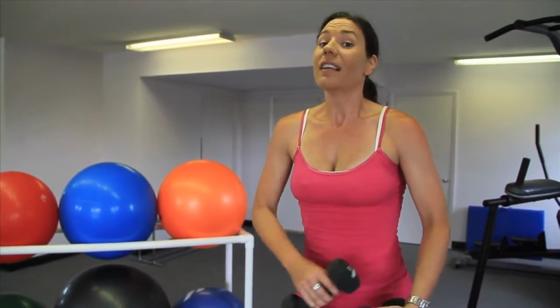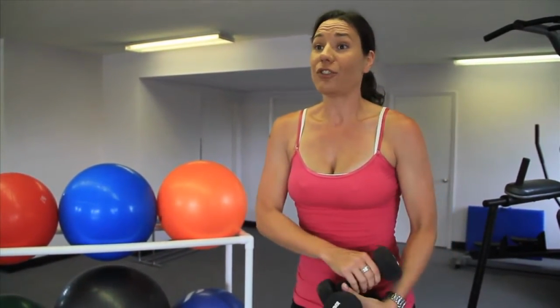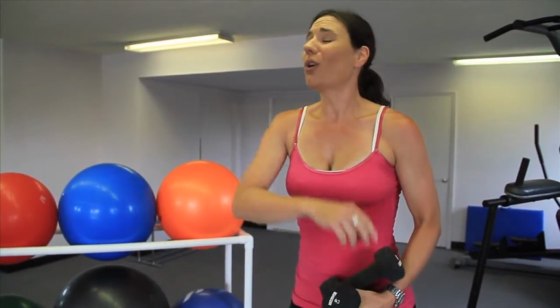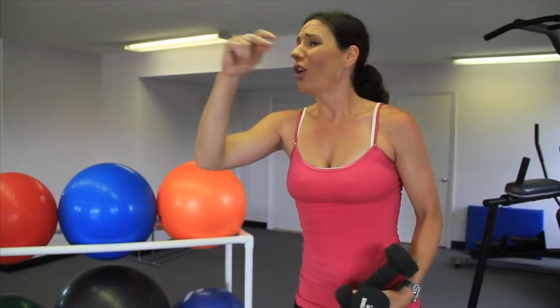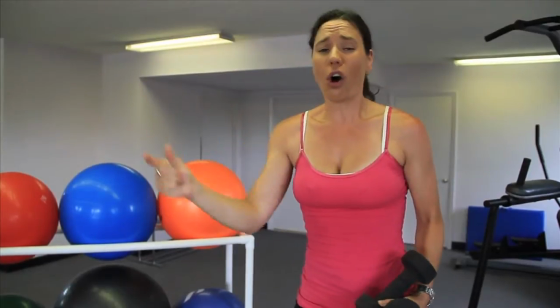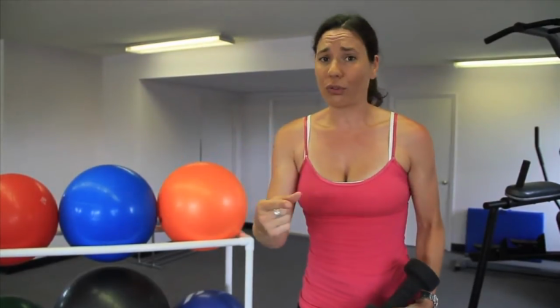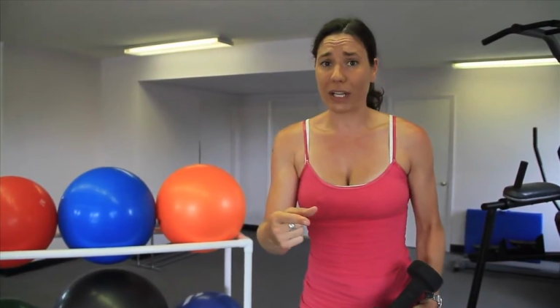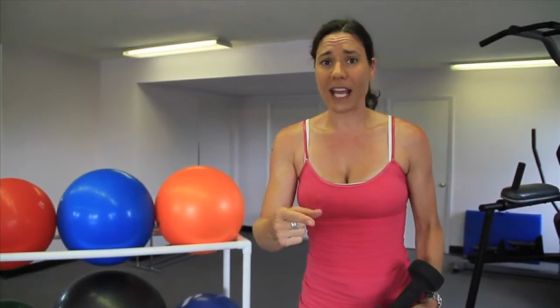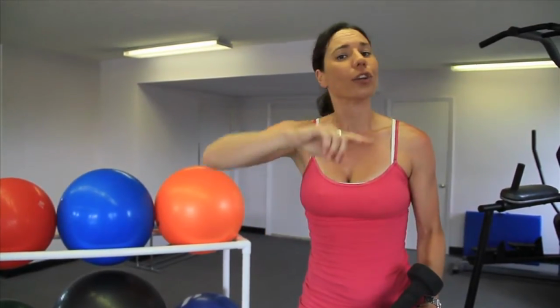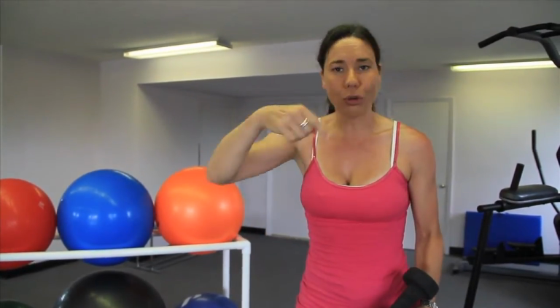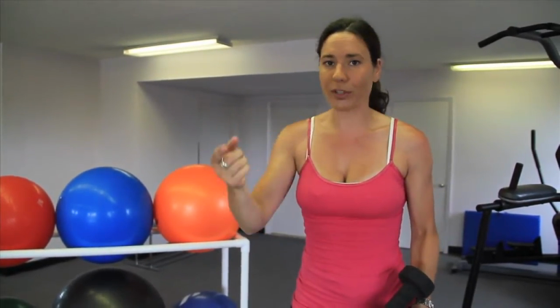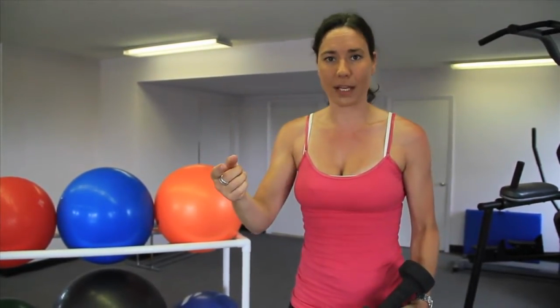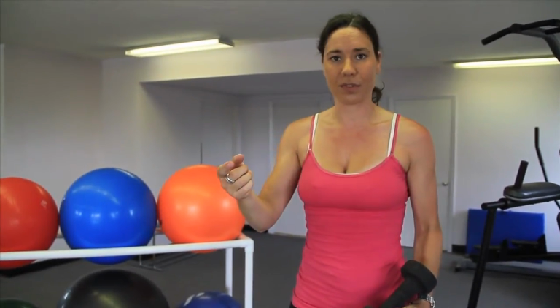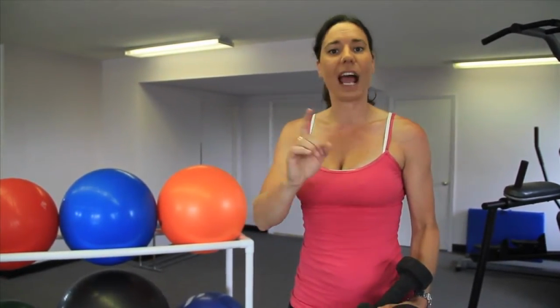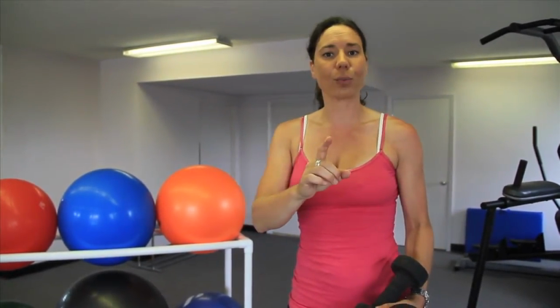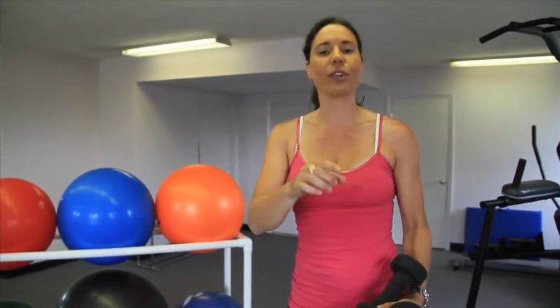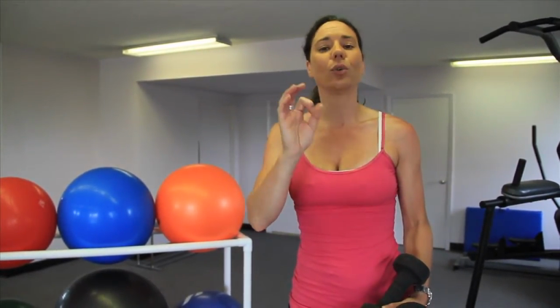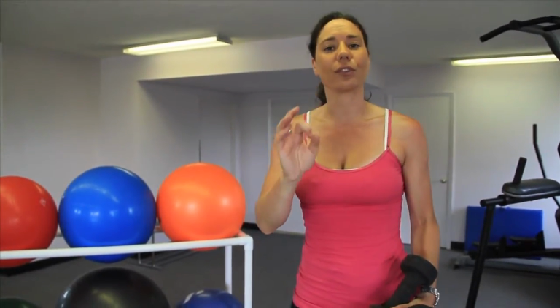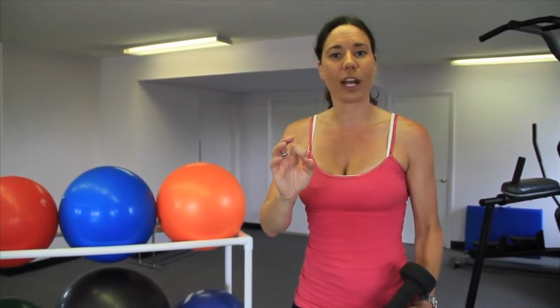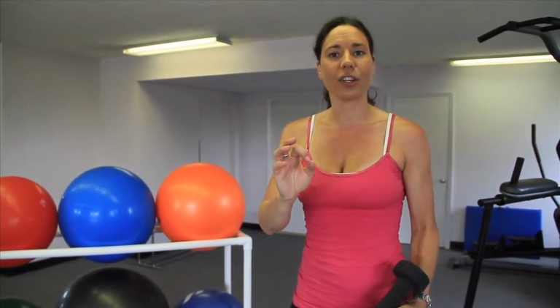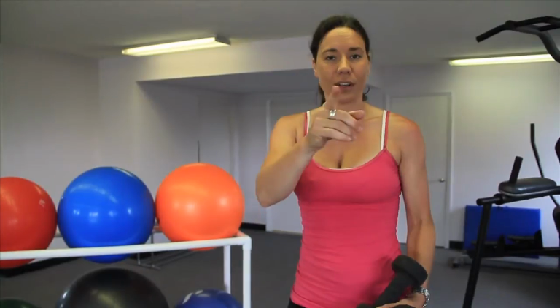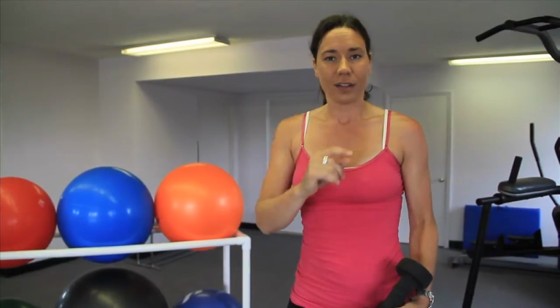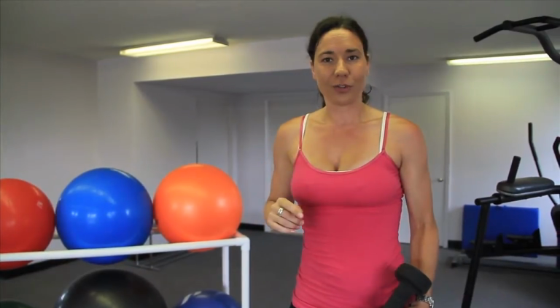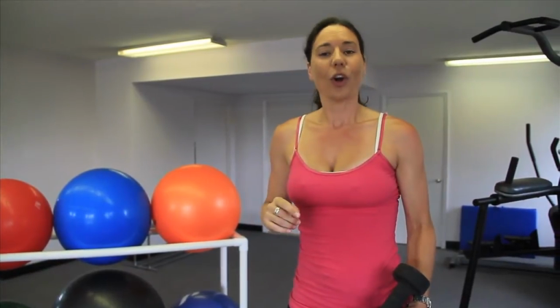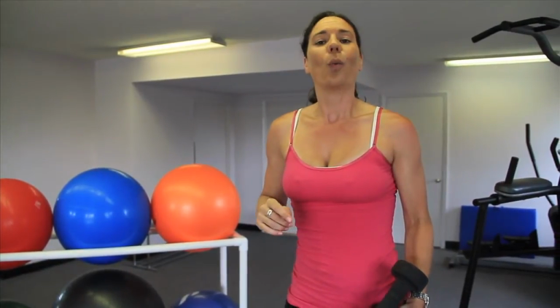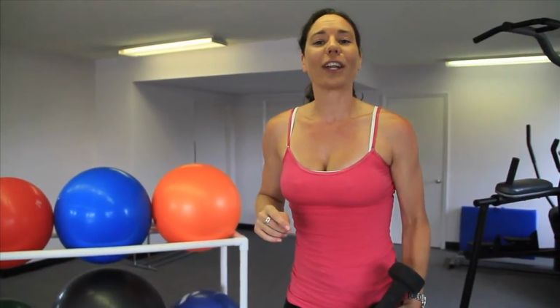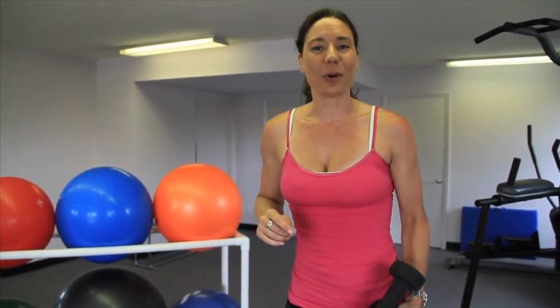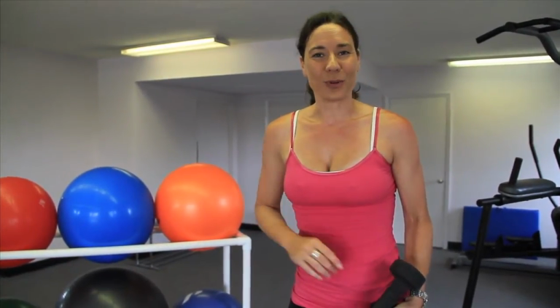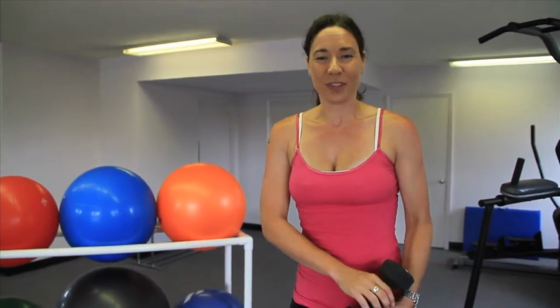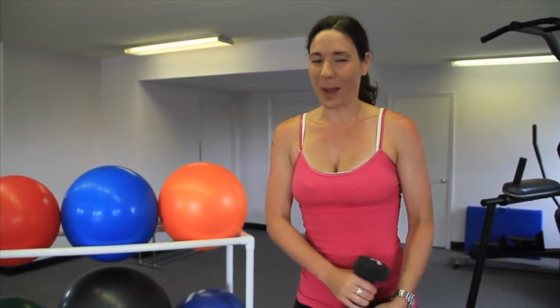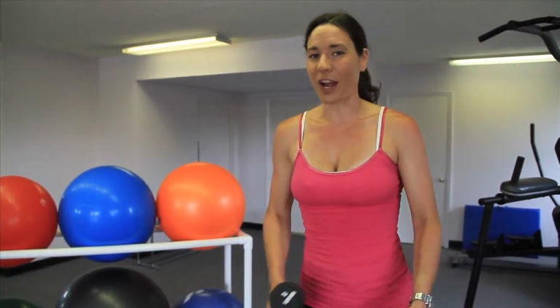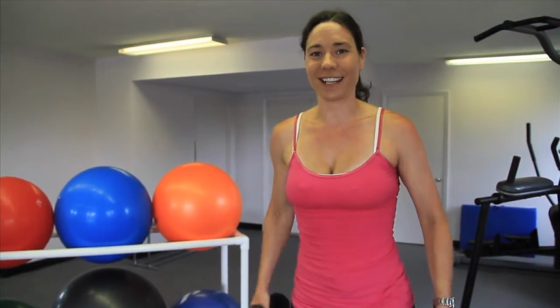Then do all three of those again, two more times. Afterwards, cool down and stretch. That's your workout on the Bosu. Aspire Higher is next.